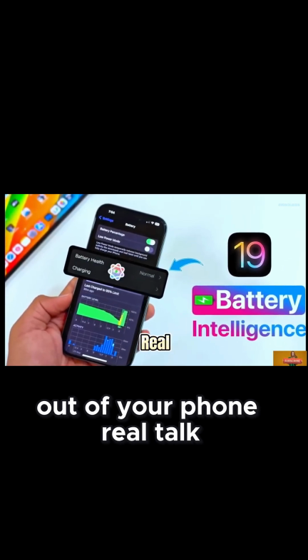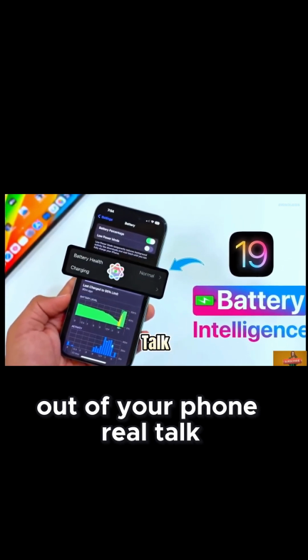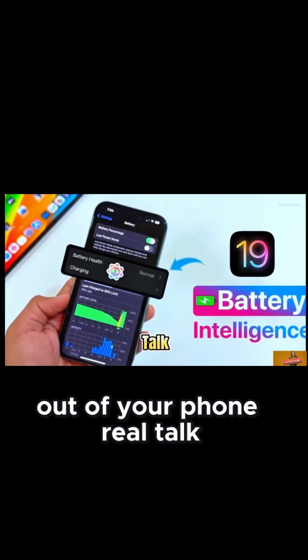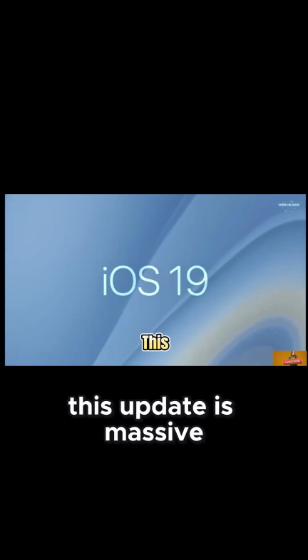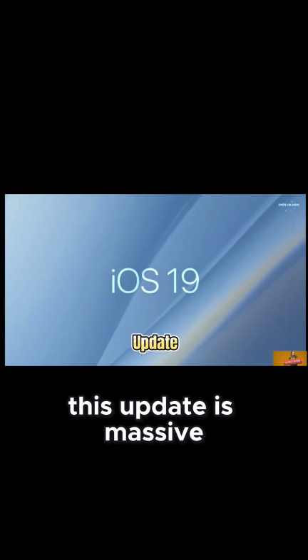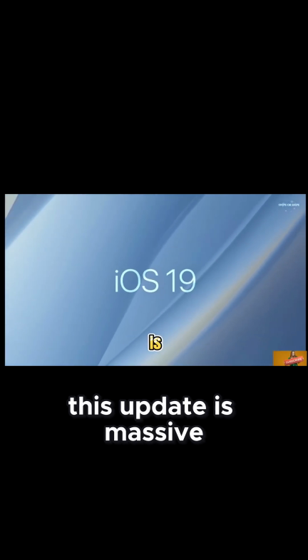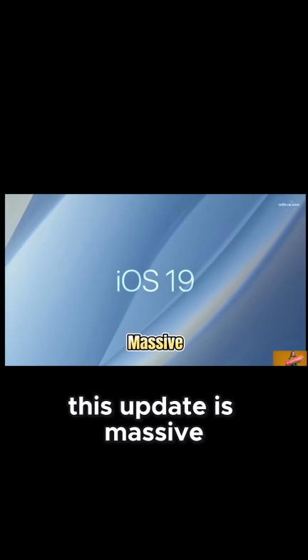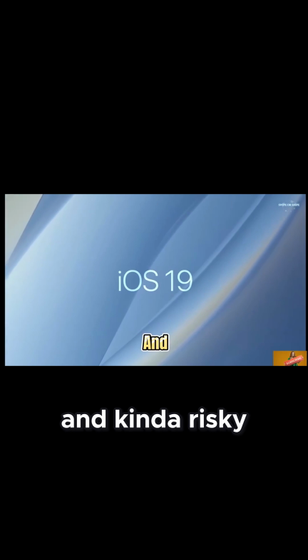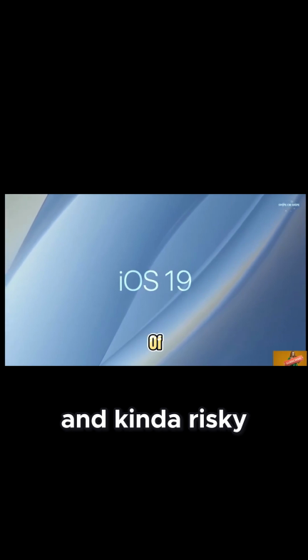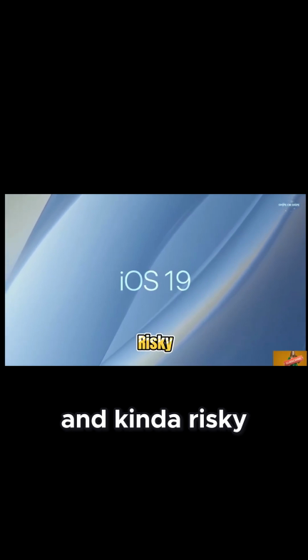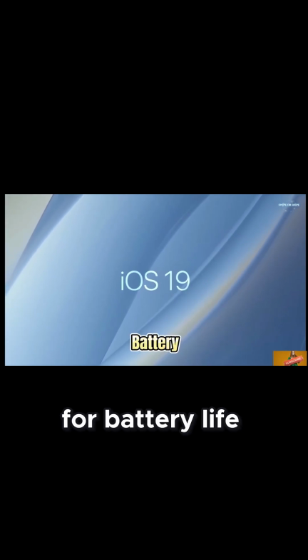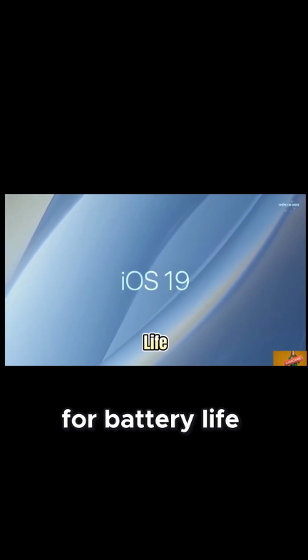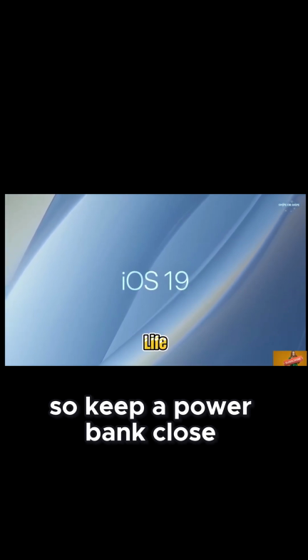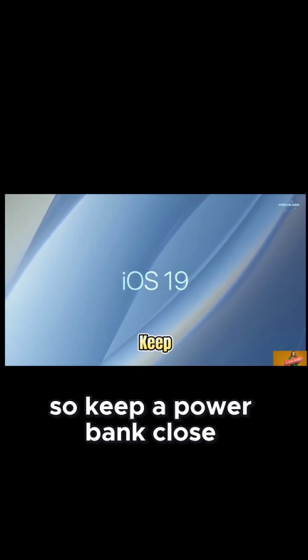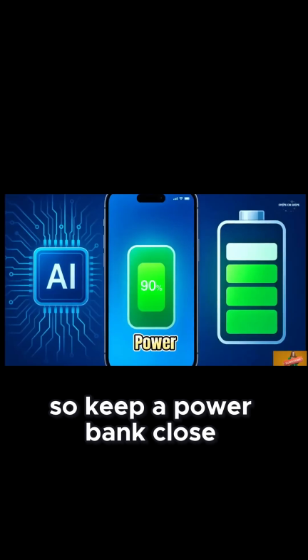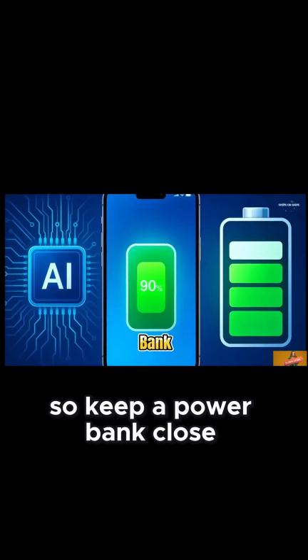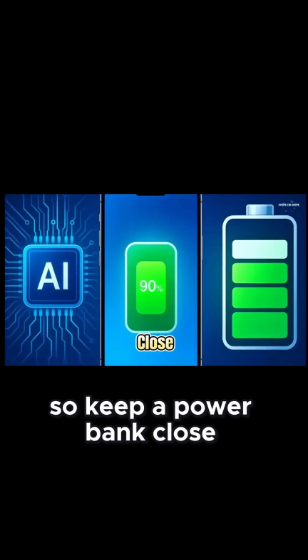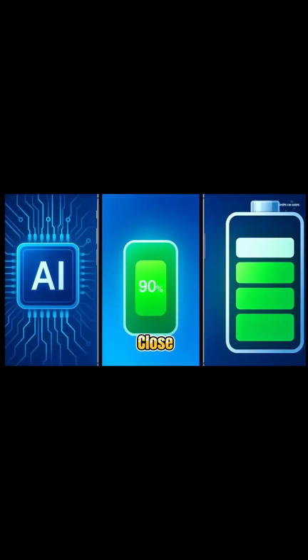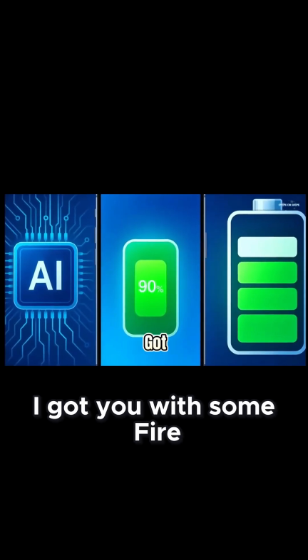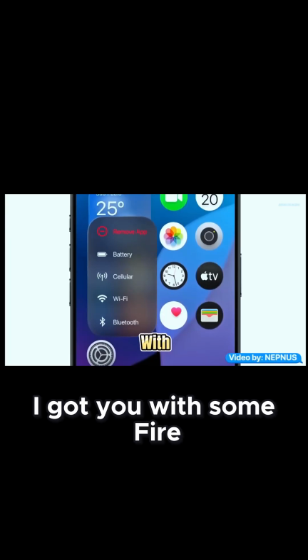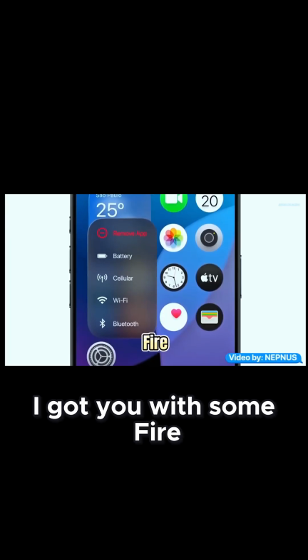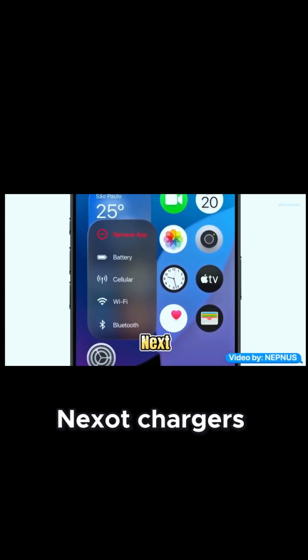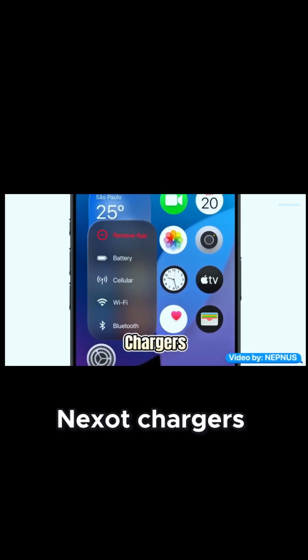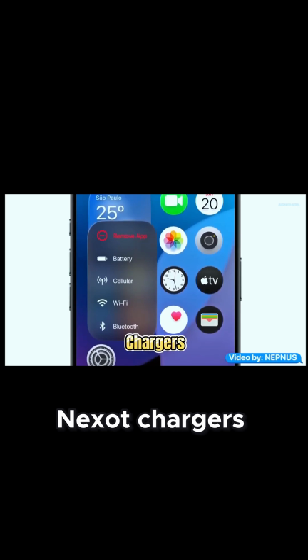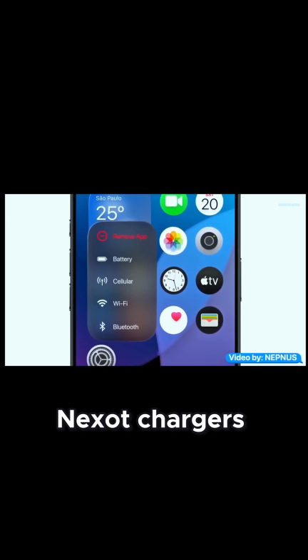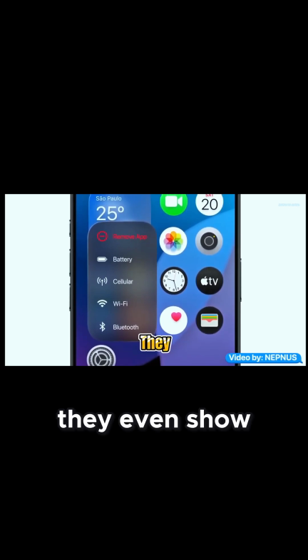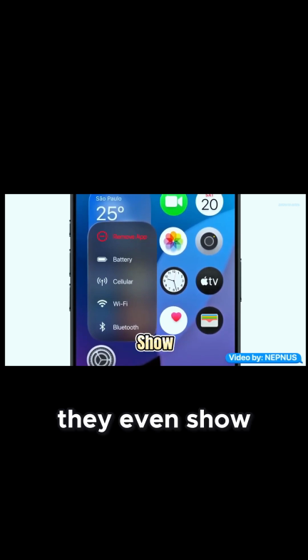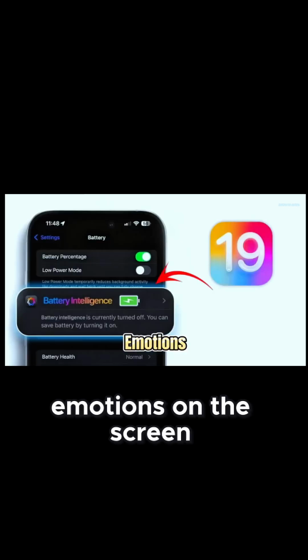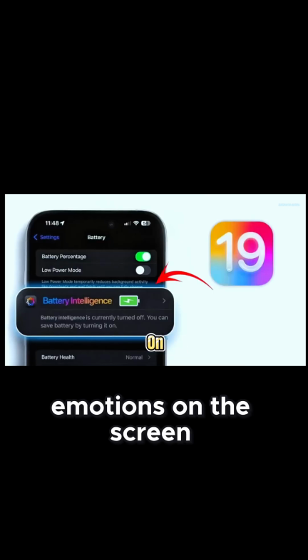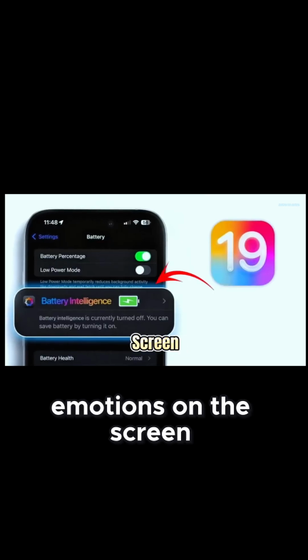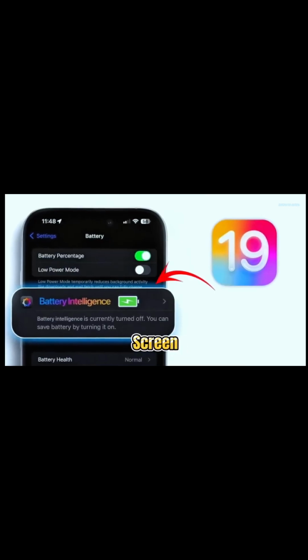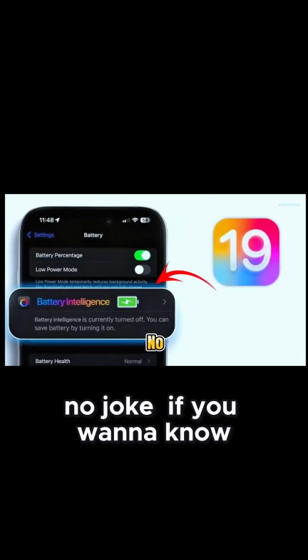Real talk? This update is massive and kinda risky for battery life, so keep a power bank close. I got you with some Fire Nexot chargers — they even show emotions on the screen. No joke.